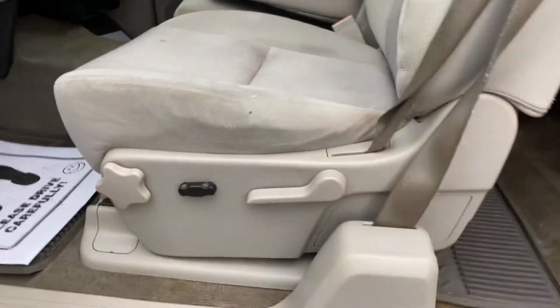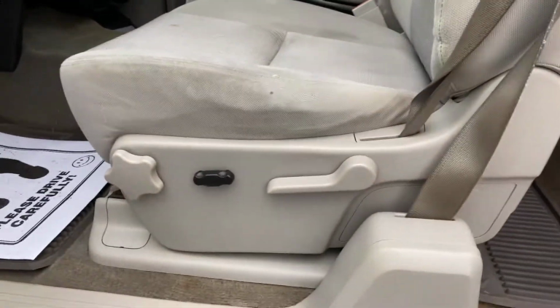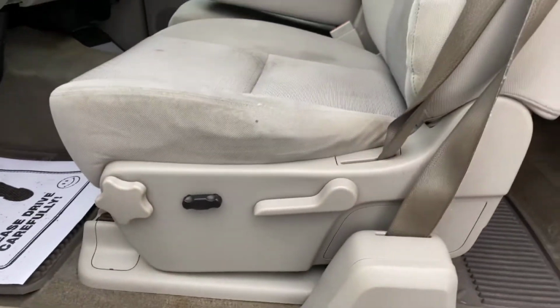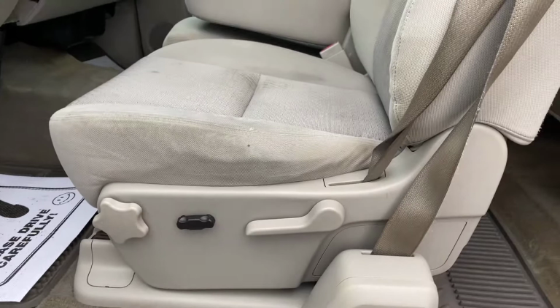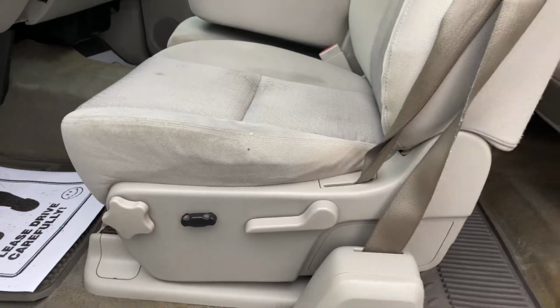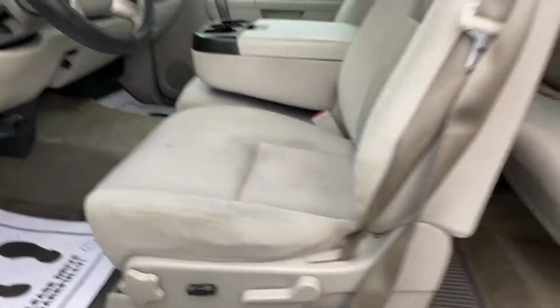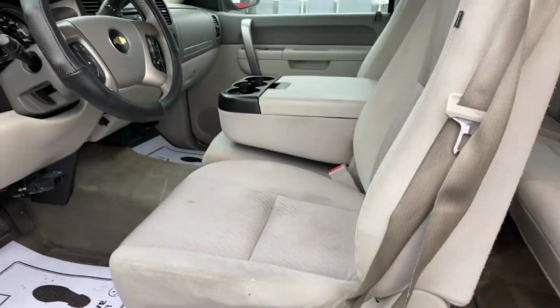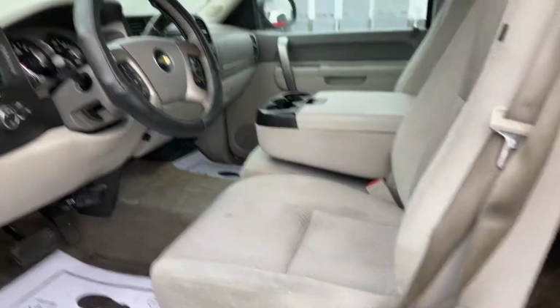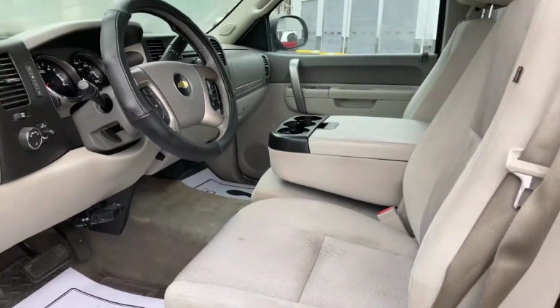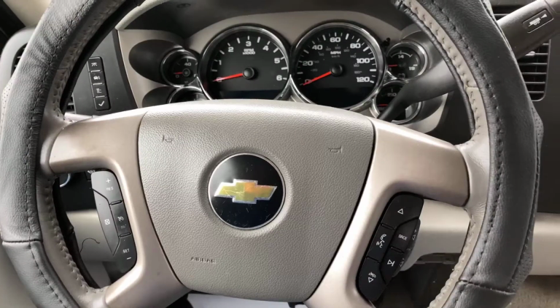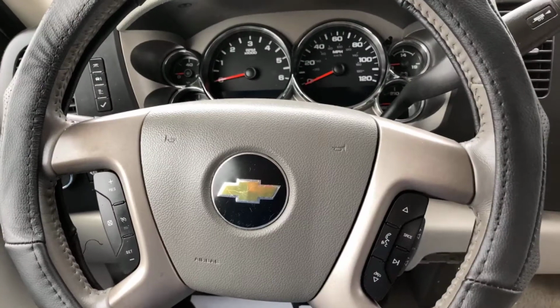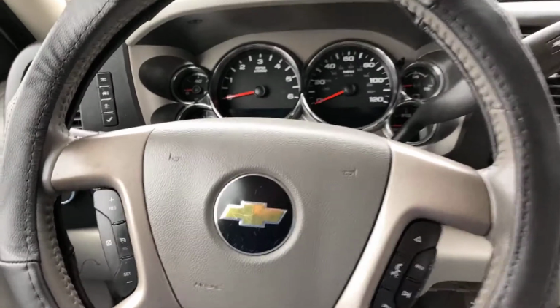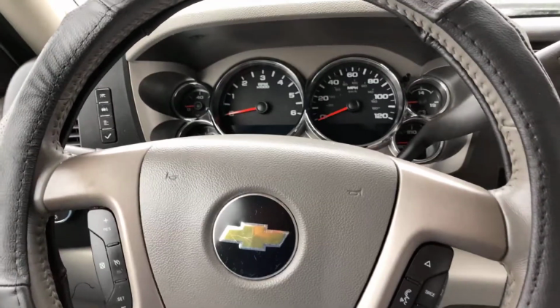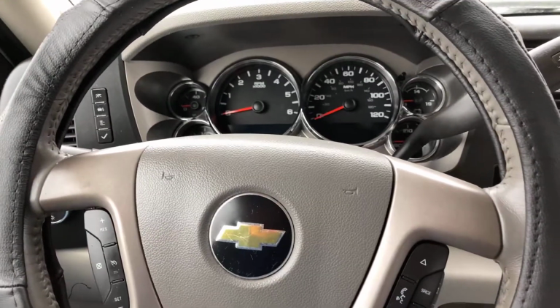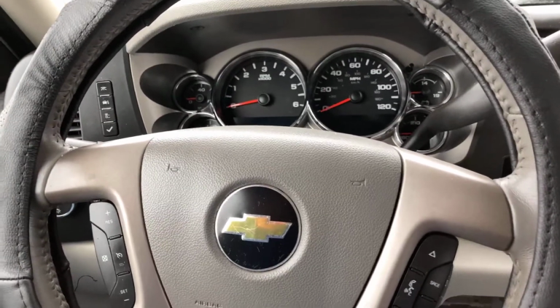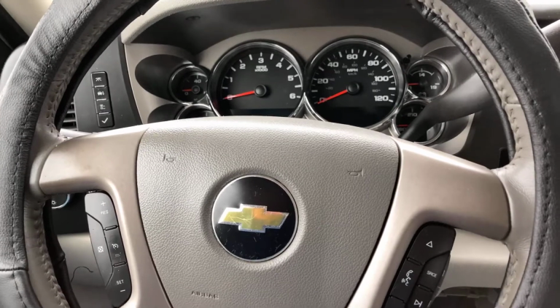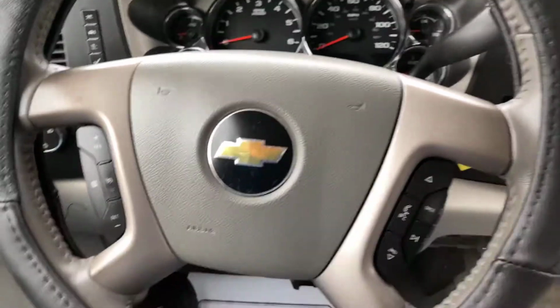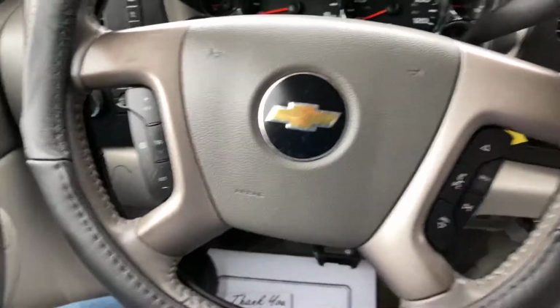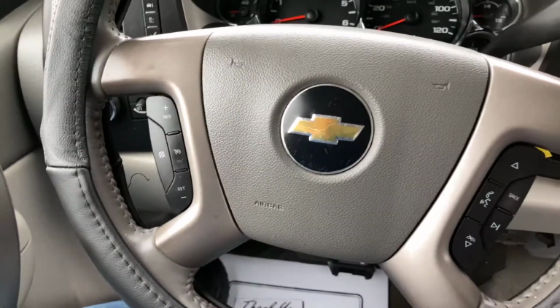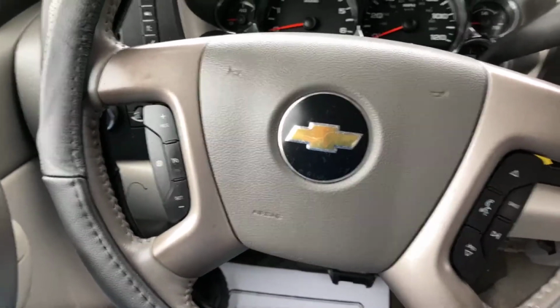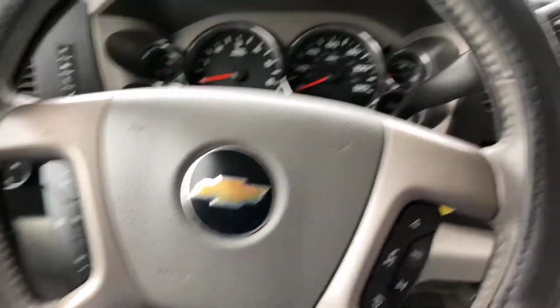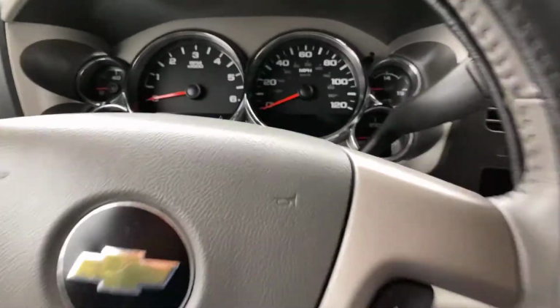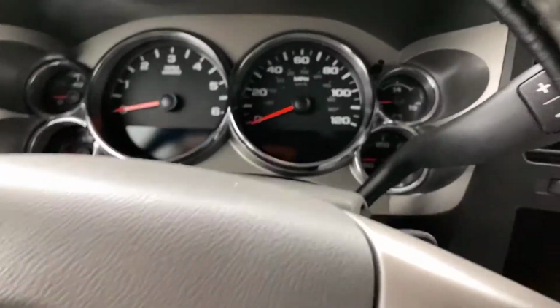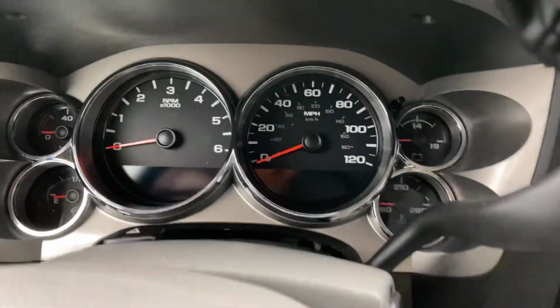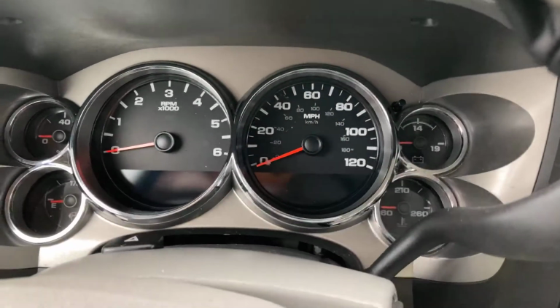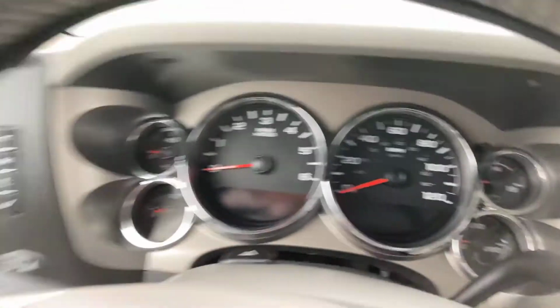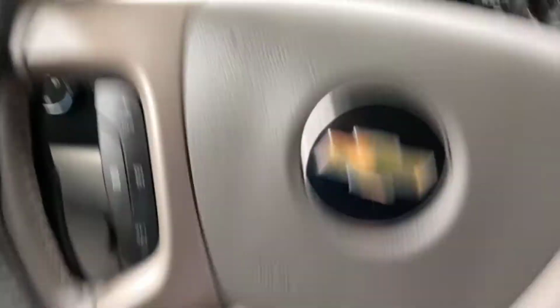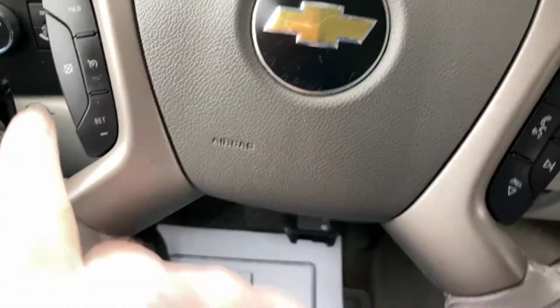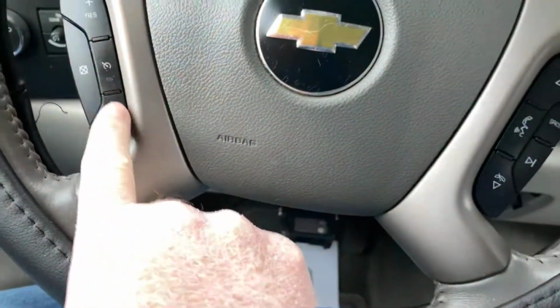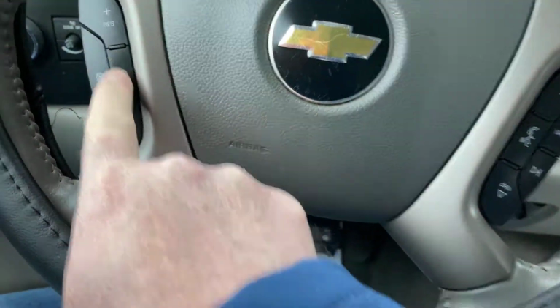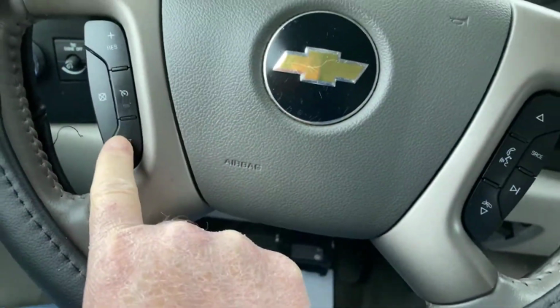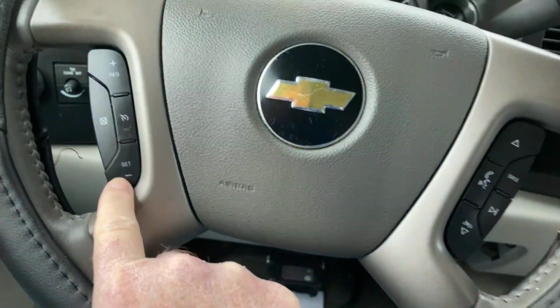You do have power seats on the driver's side. Let's go ahead and hop up front. Here we are up front — let me show you what the steering wheel and your gauges look like. You do have controls here on the left side for your cruise control and your Bluetooth audio.